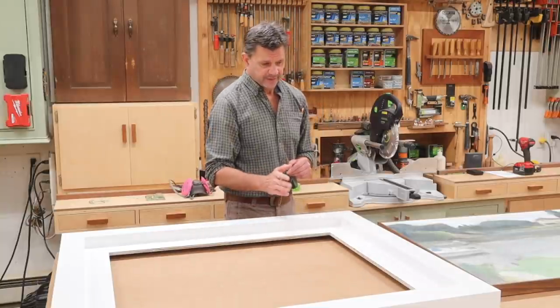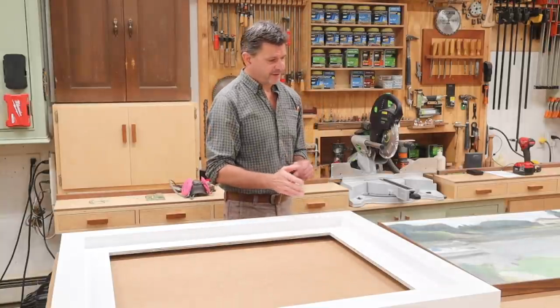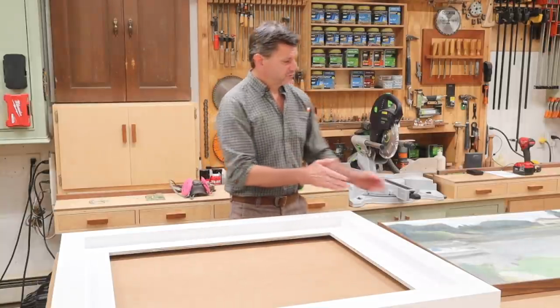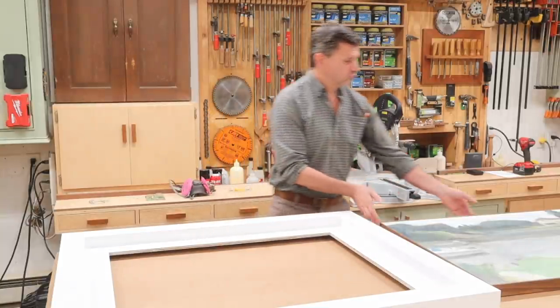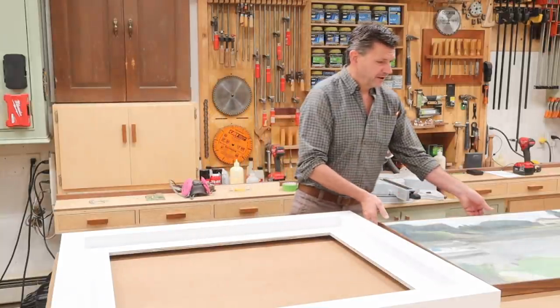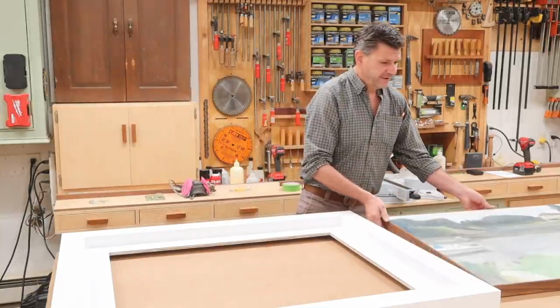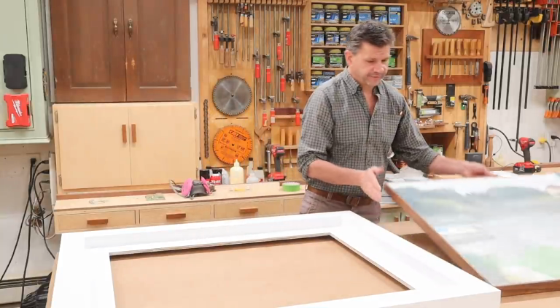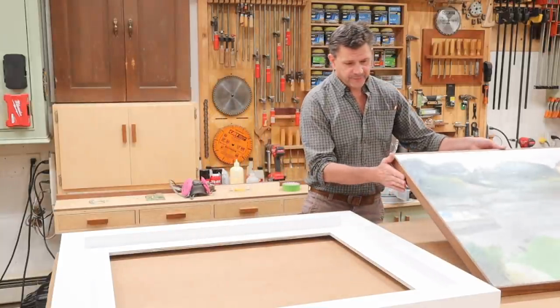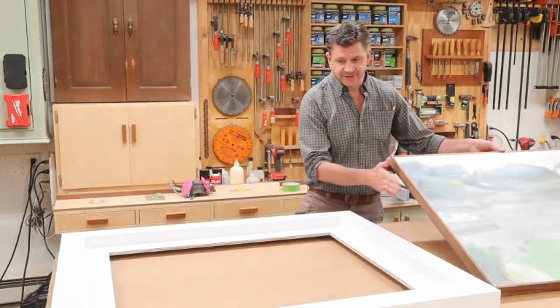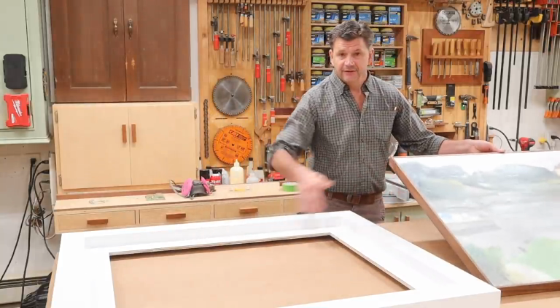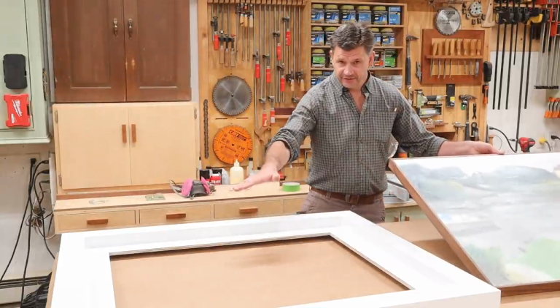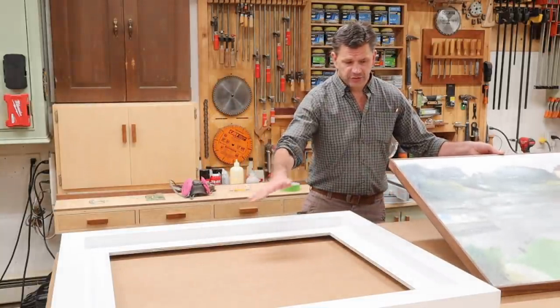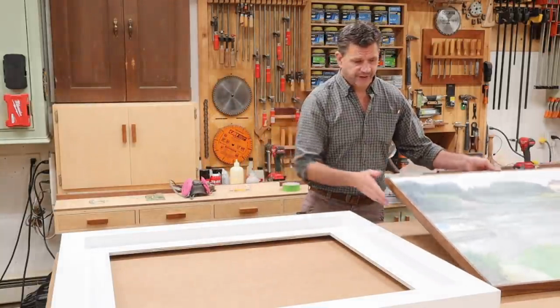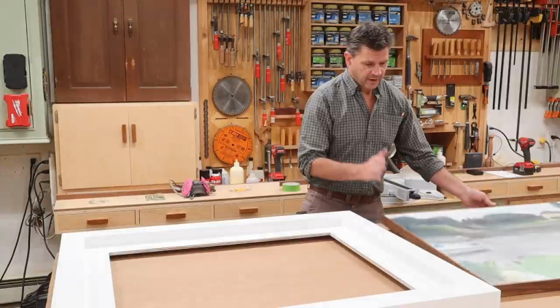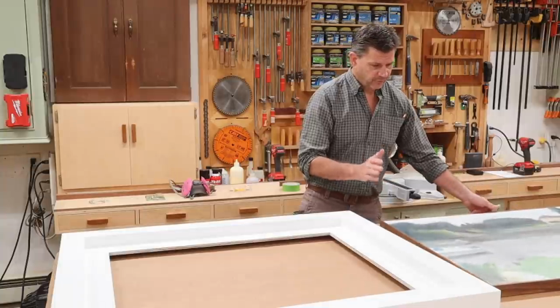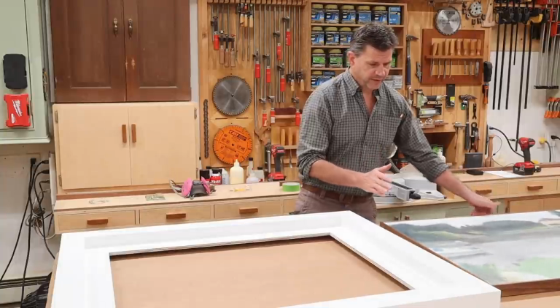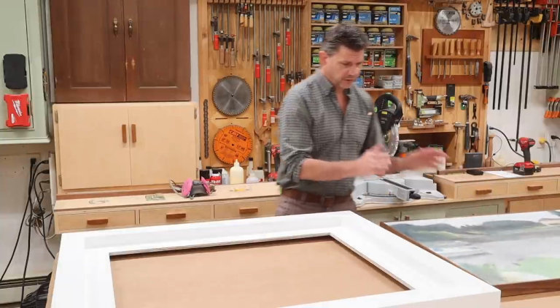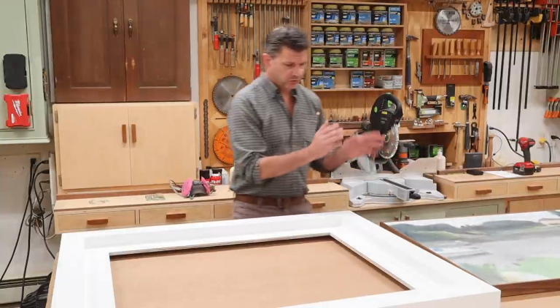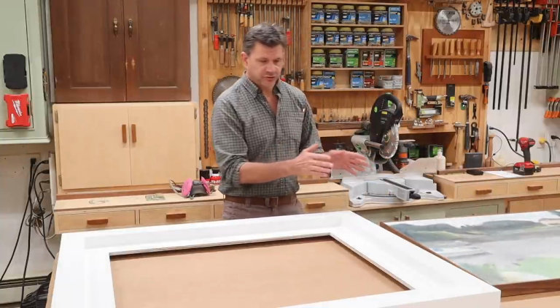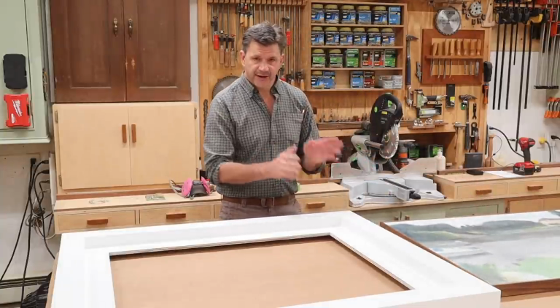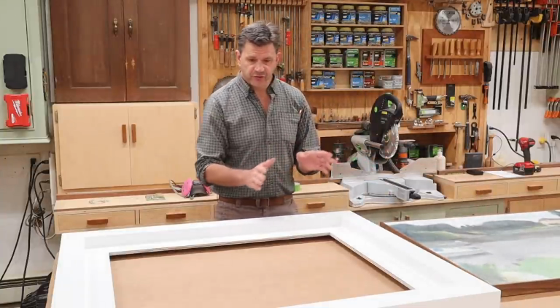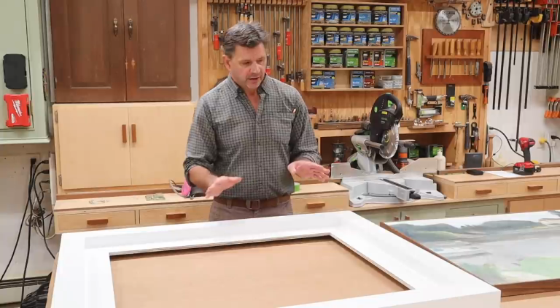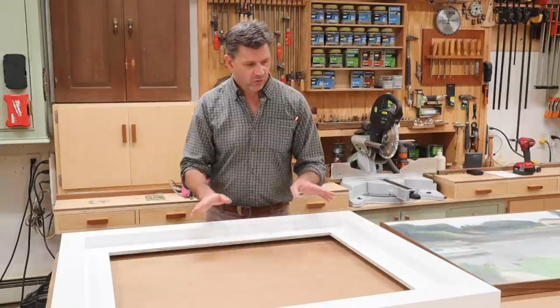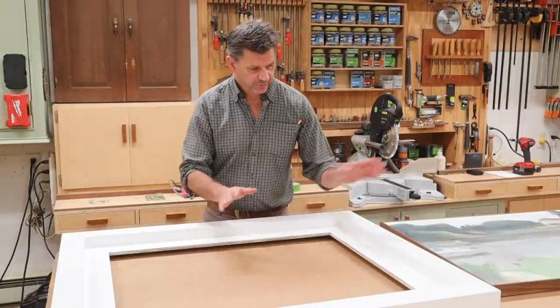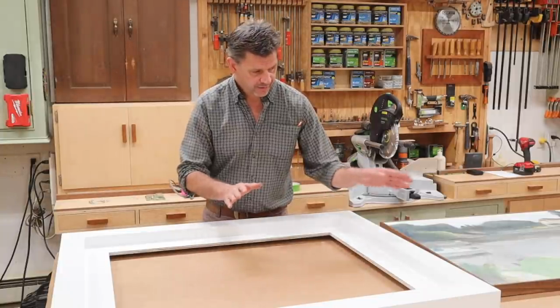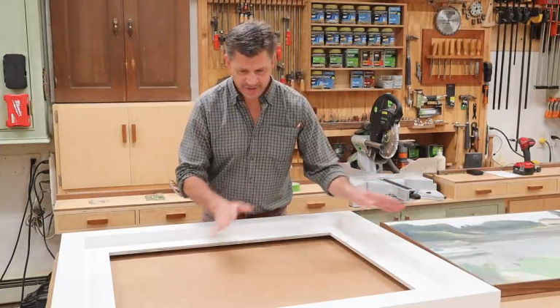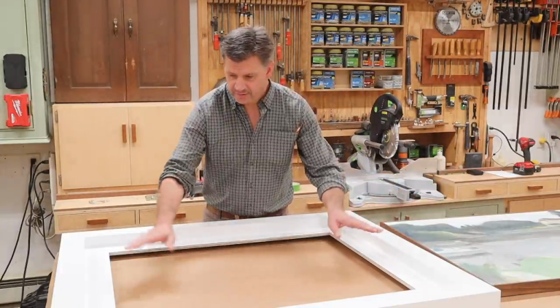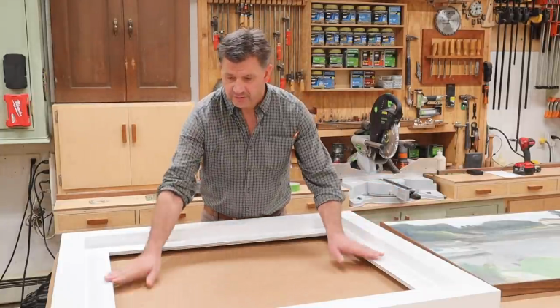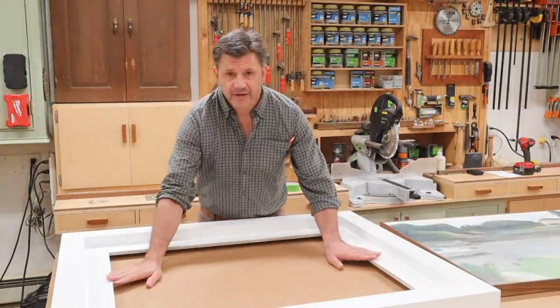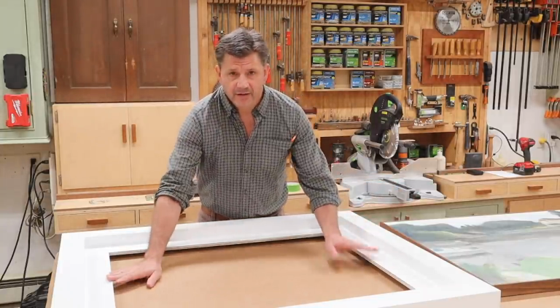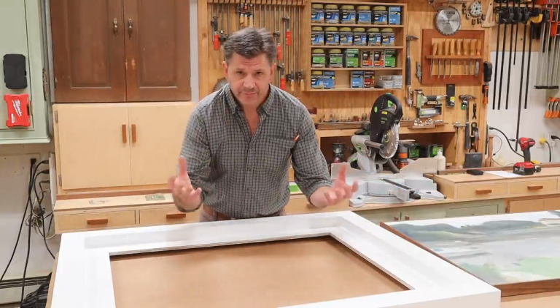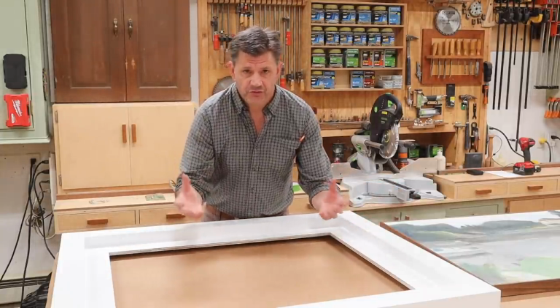The next step is to drop this framed painting into the larger frame. Before we do that we'll take a closer look, and I'll show you what I had to do in order to make that painting fit in here and be secure.